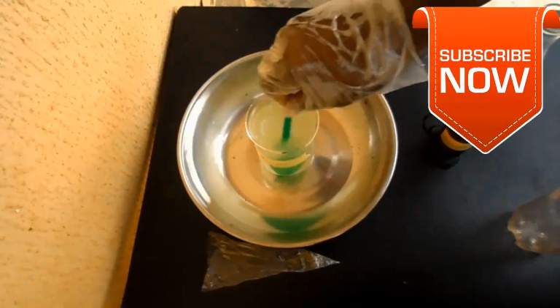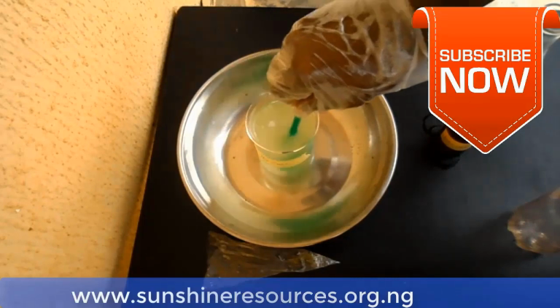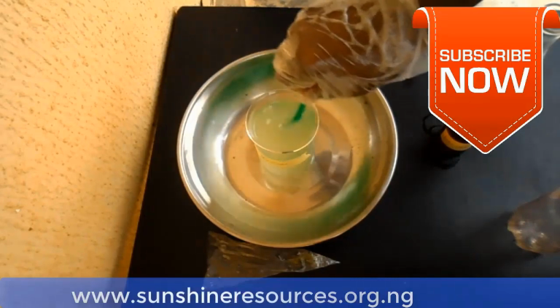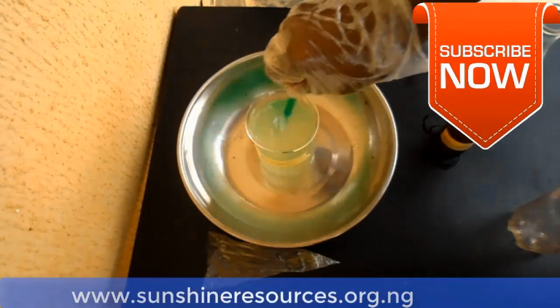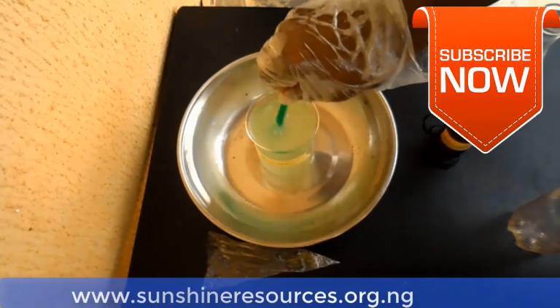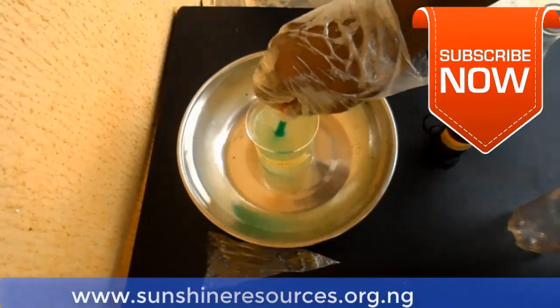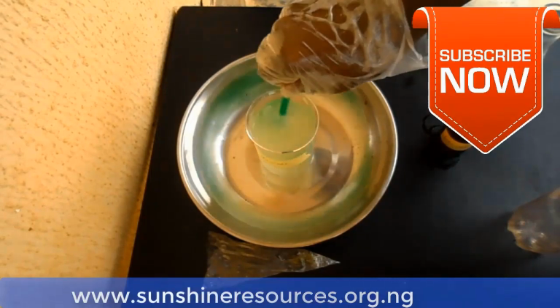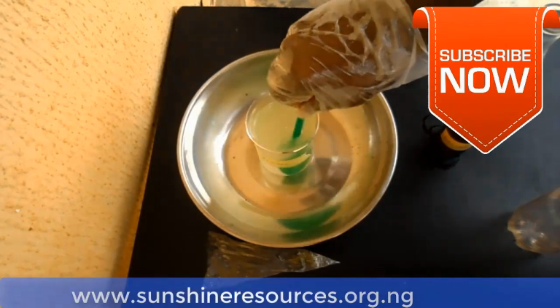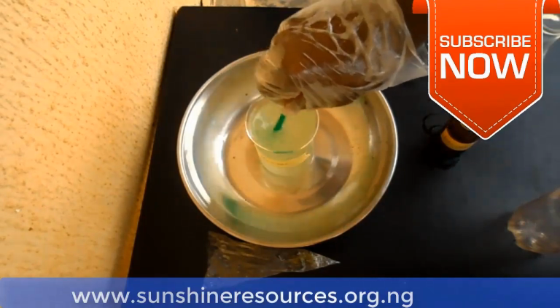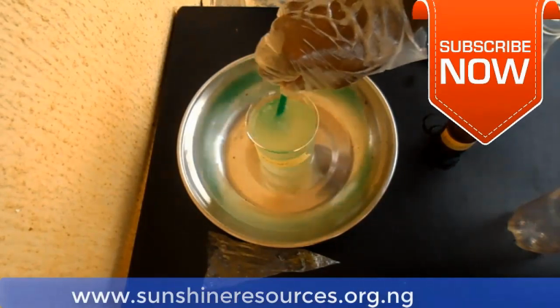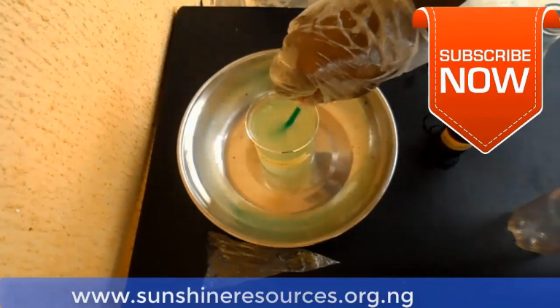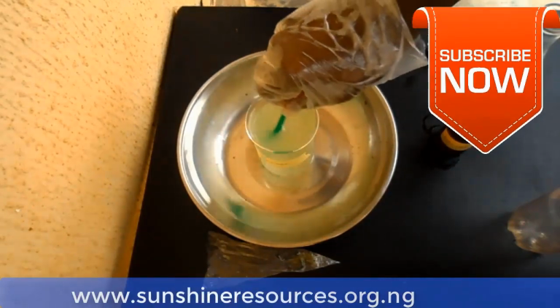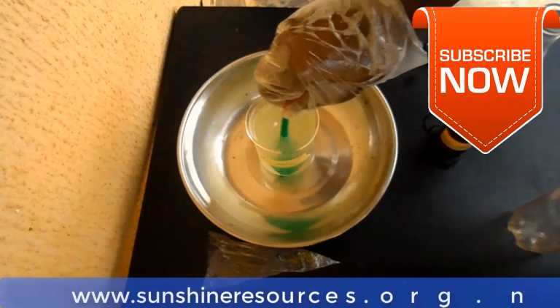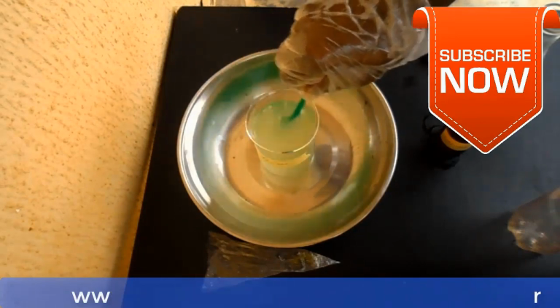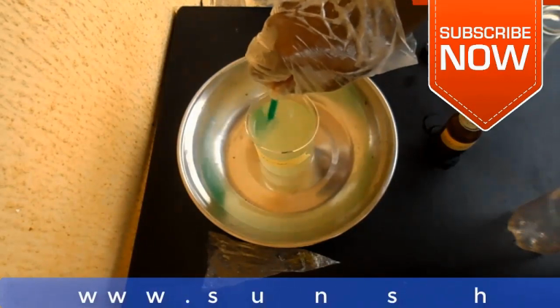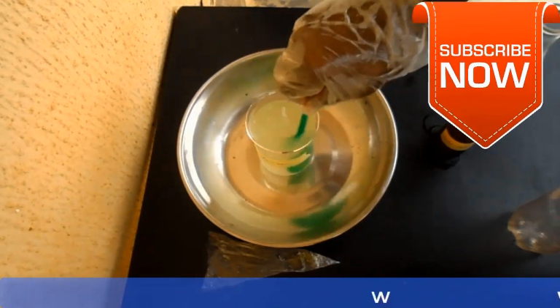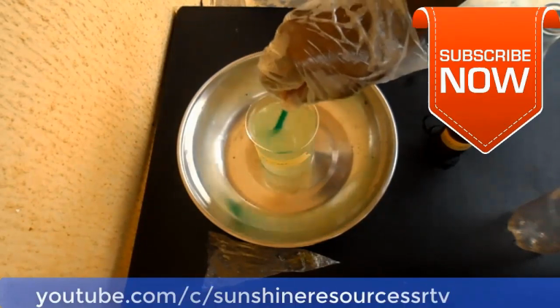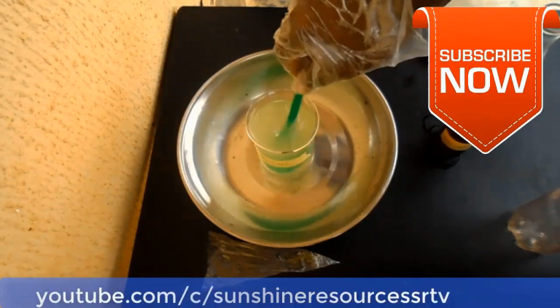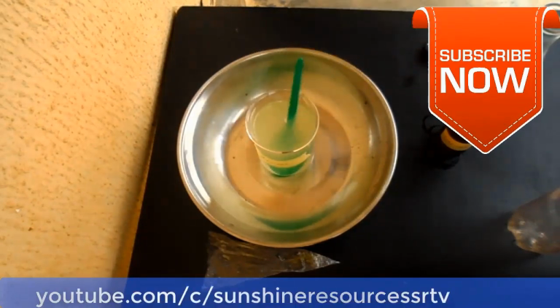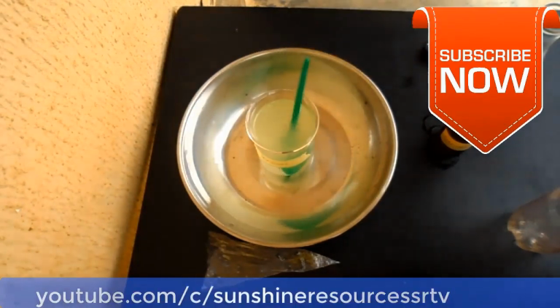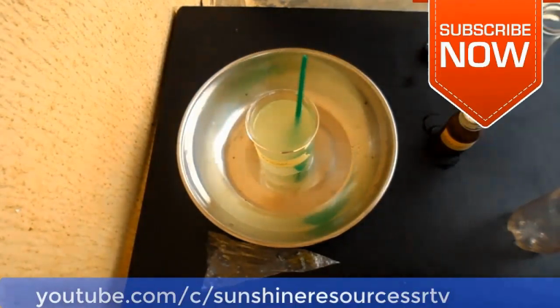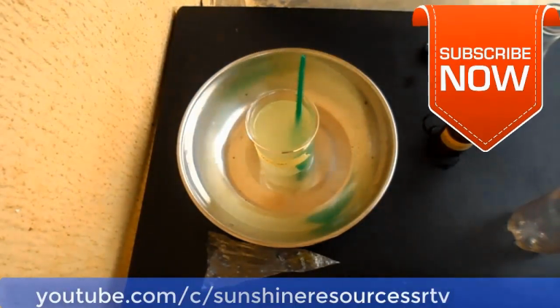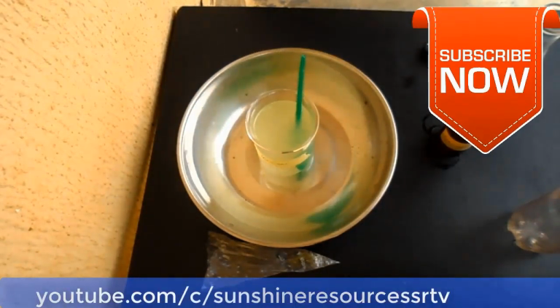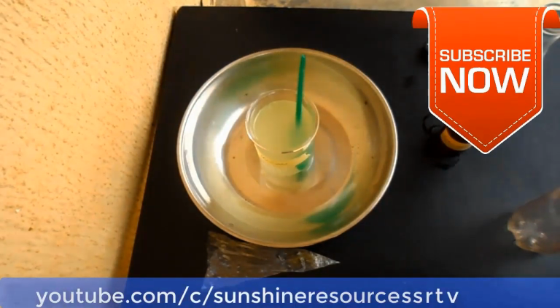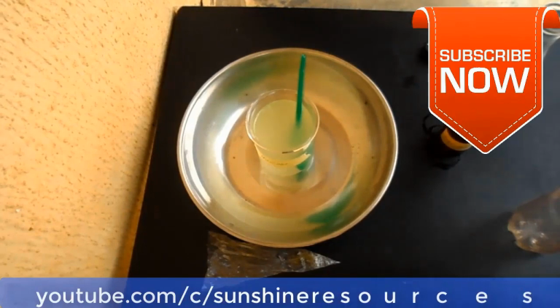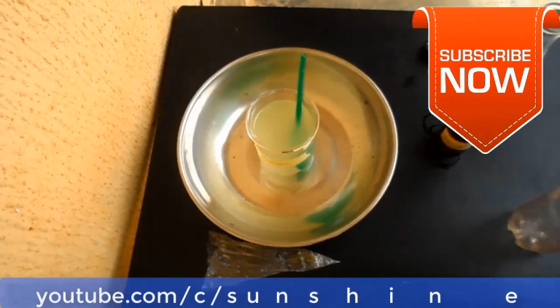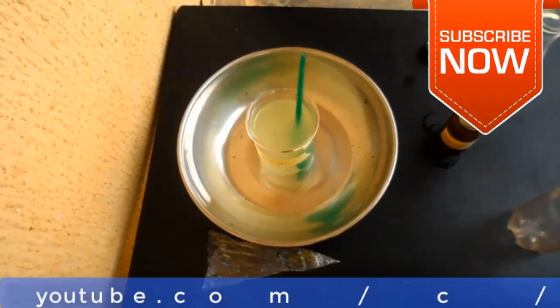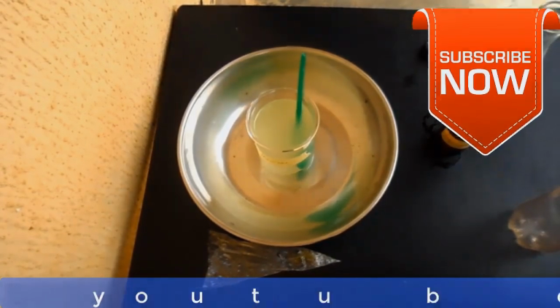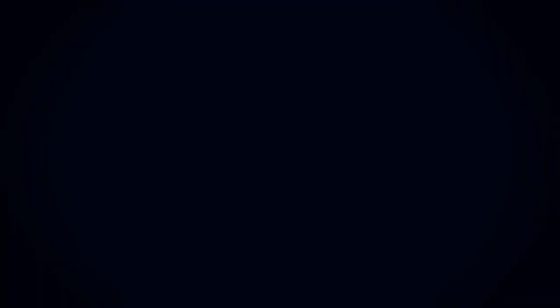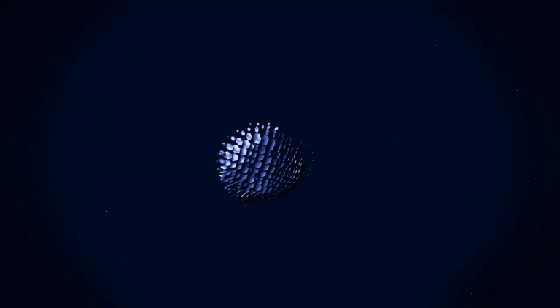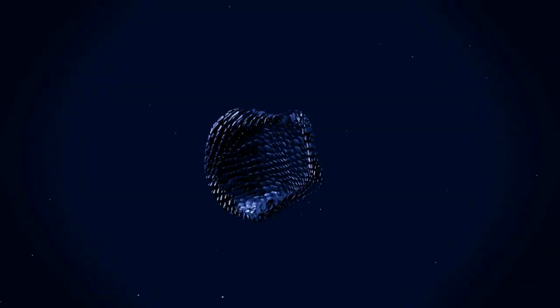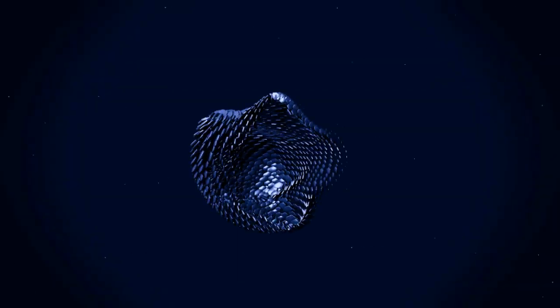You can visit our website at www.sunshineresources.org.ng. You can visit our YouTube channel at youtube.com/c/SunshineResourcesSRTV. Thank you very much for watching and God bless you.